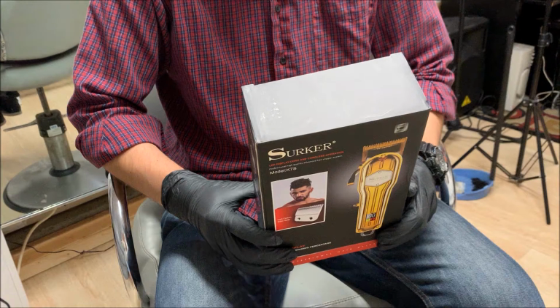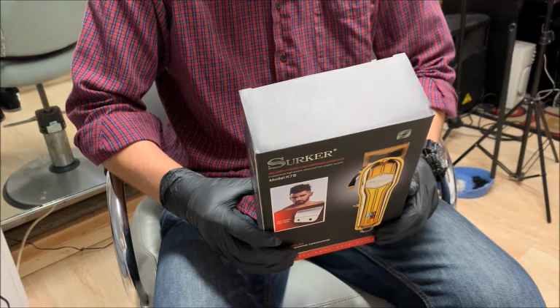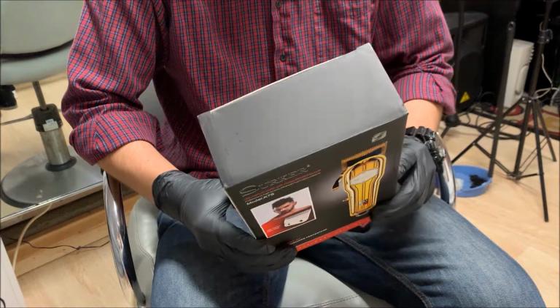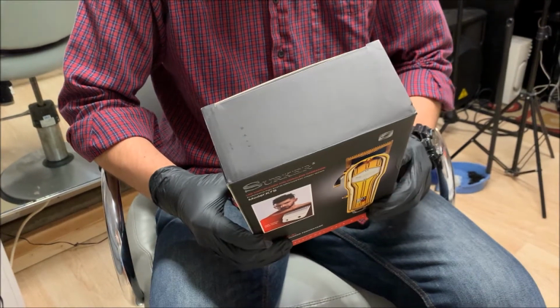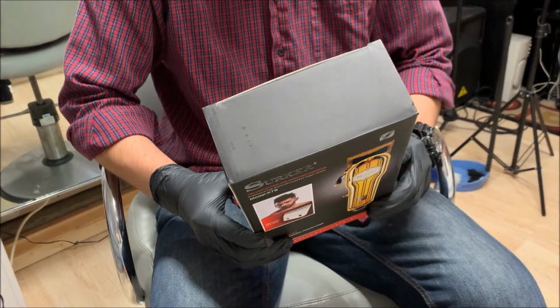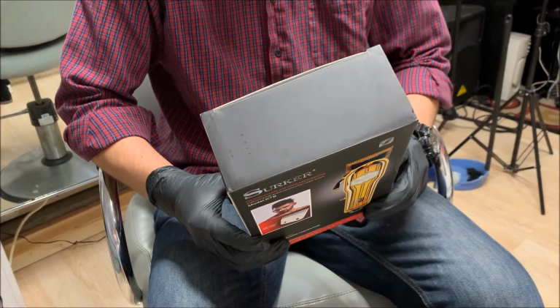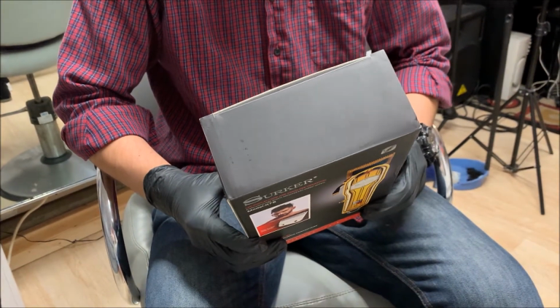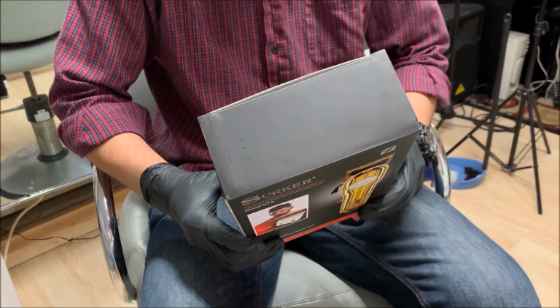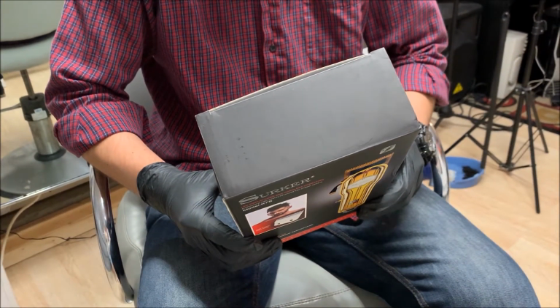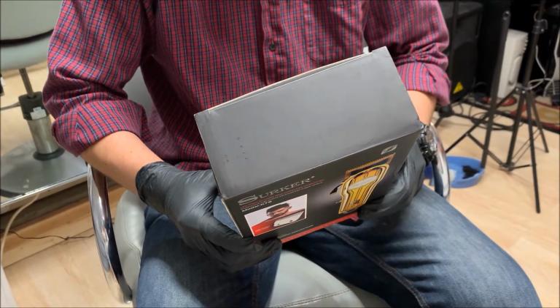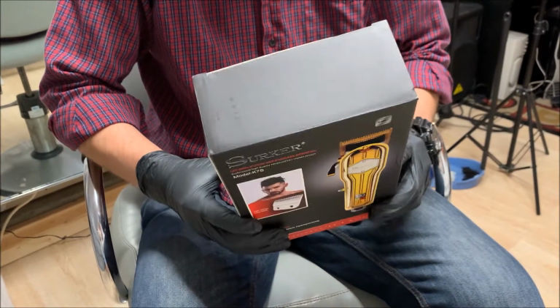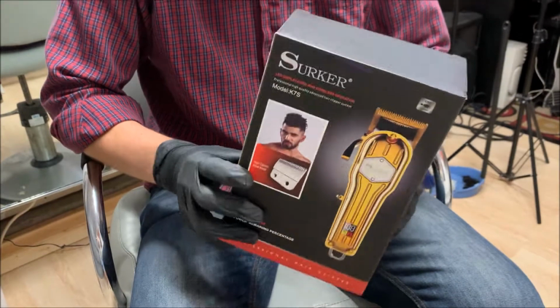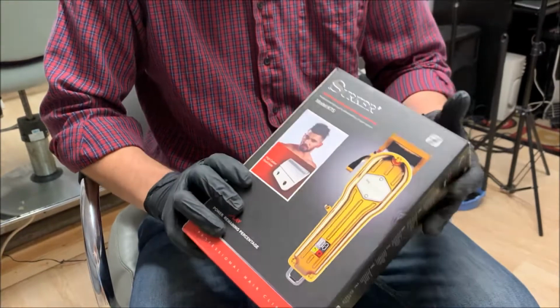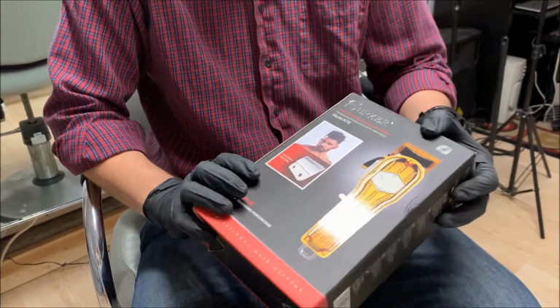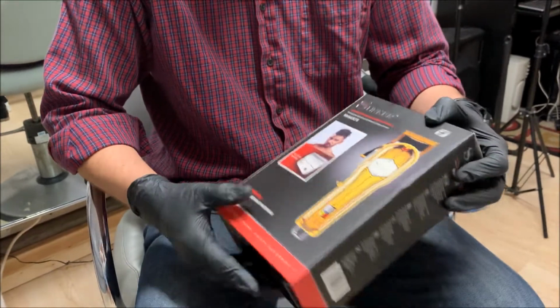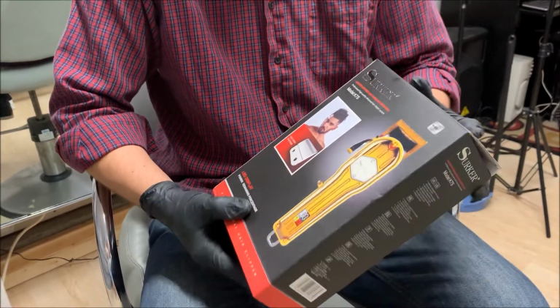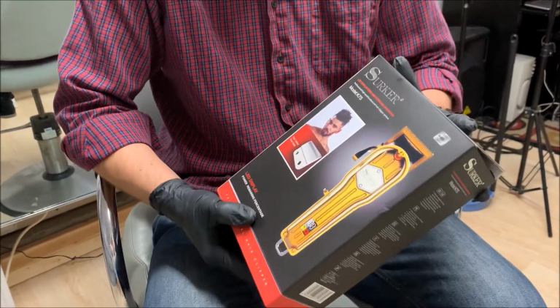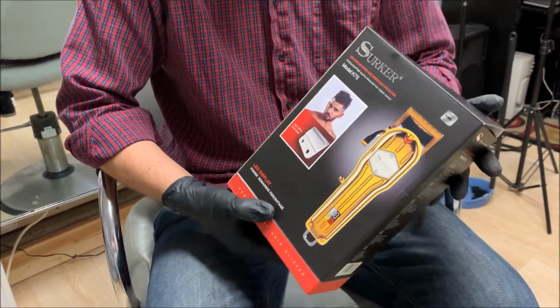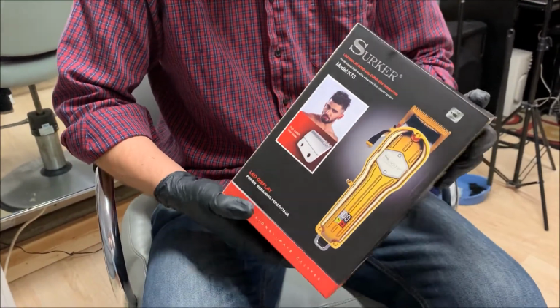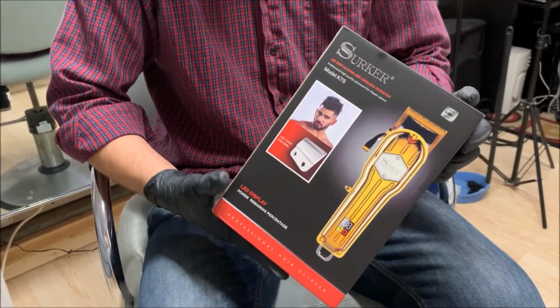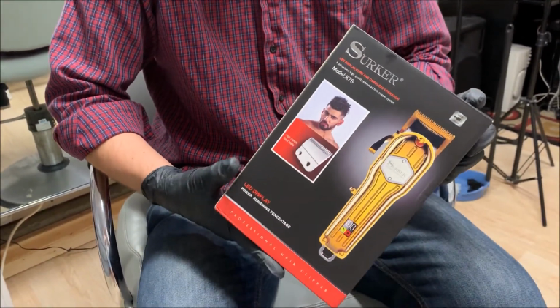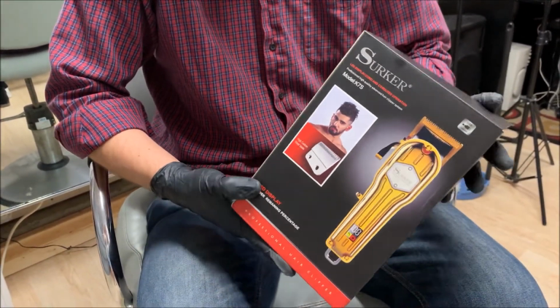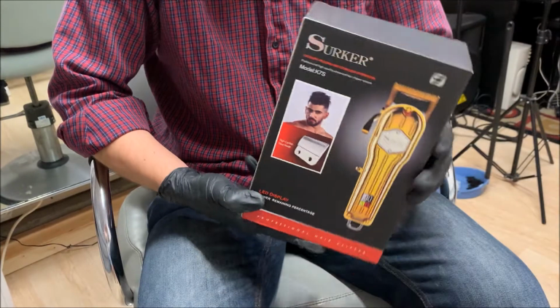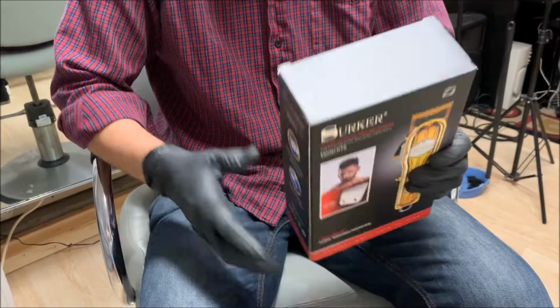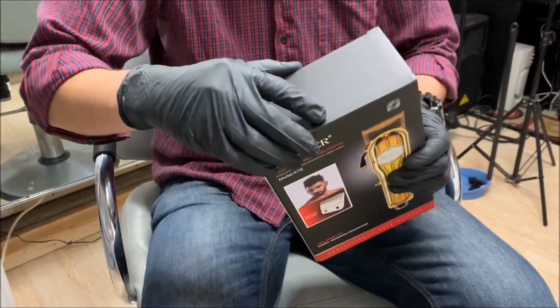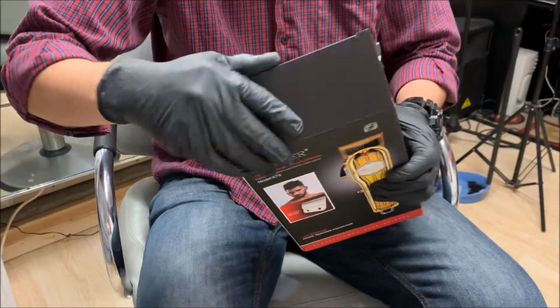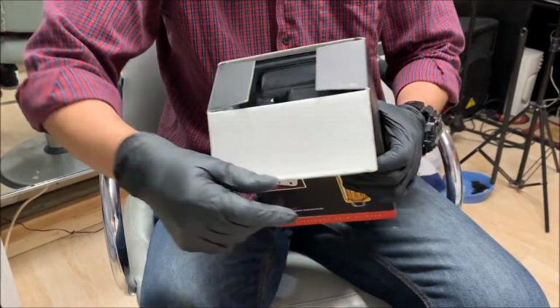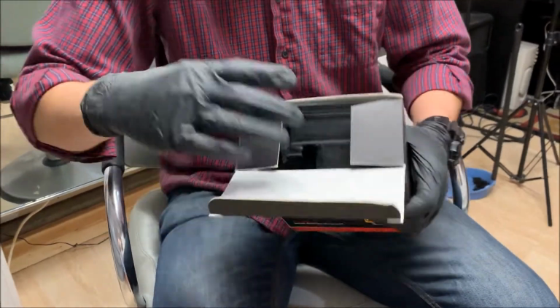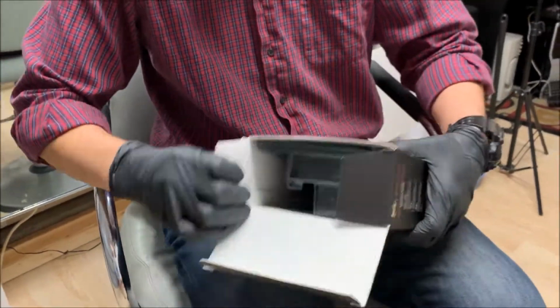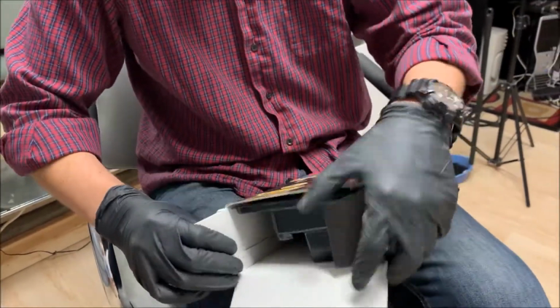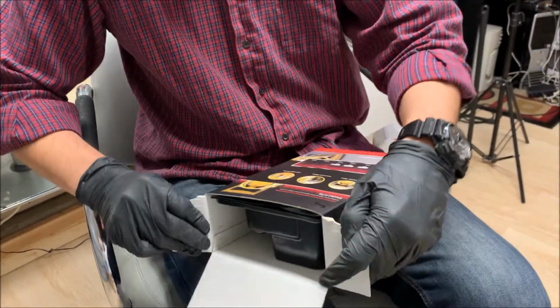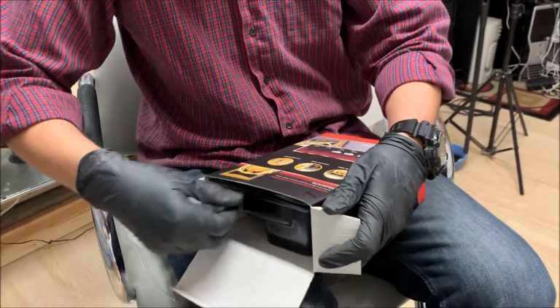This is the Surker K7S model. I got it from Amazon for about 50 bucks — let's take a look and see what it comes with.